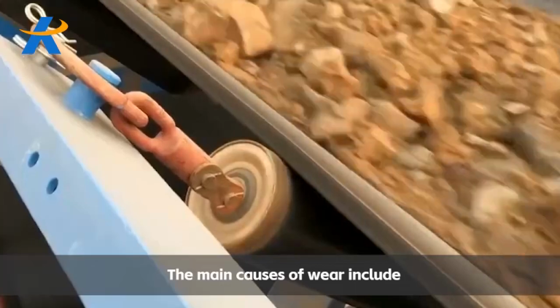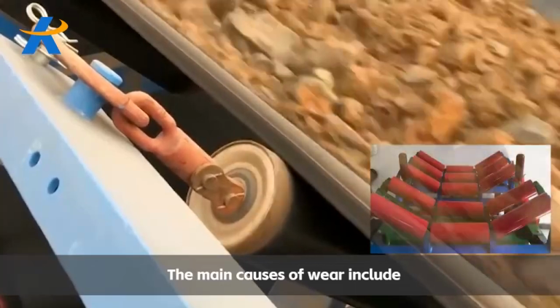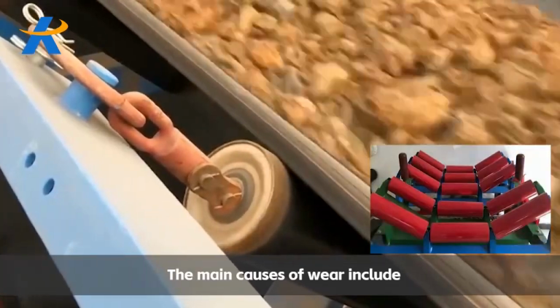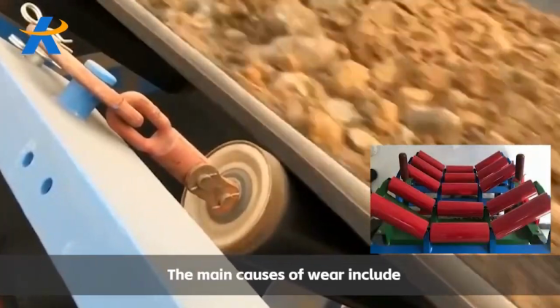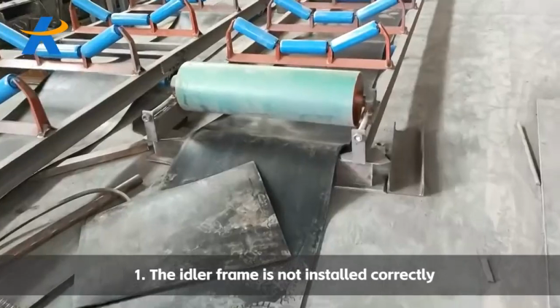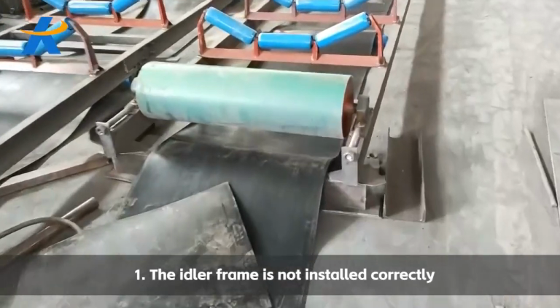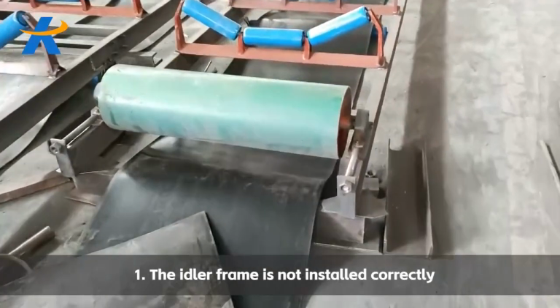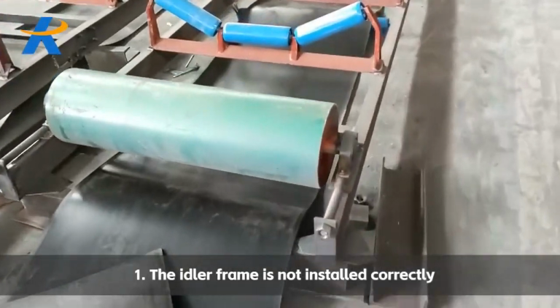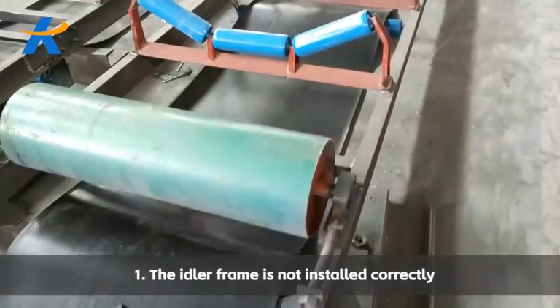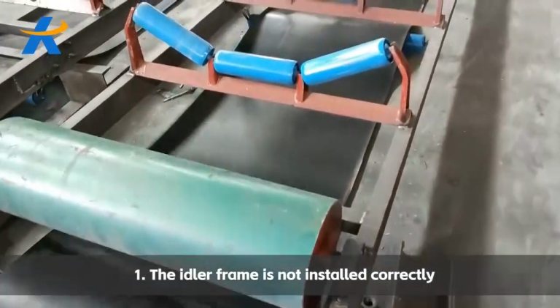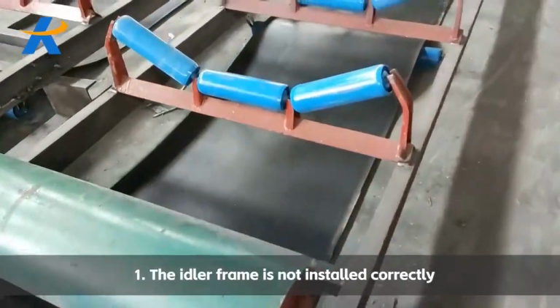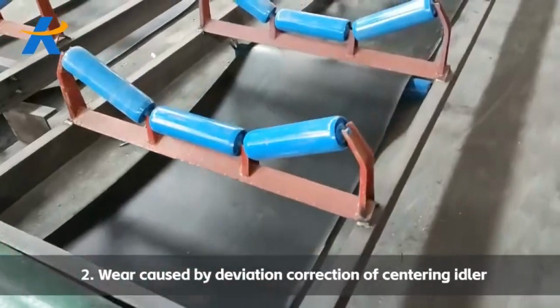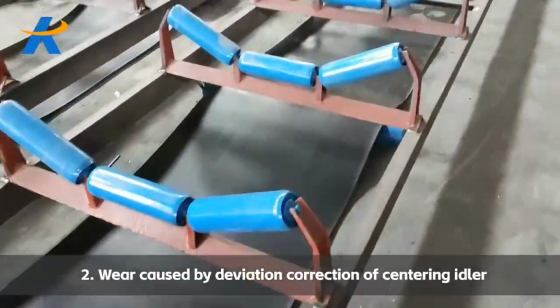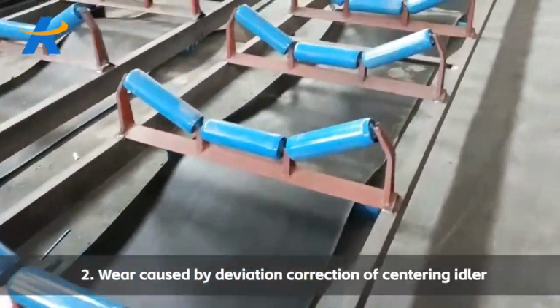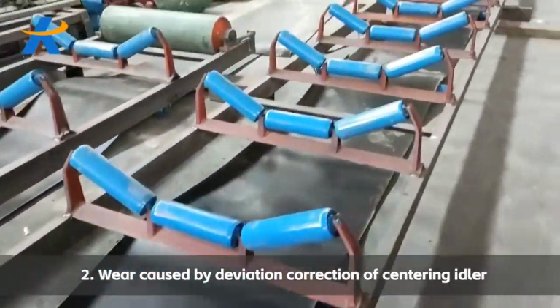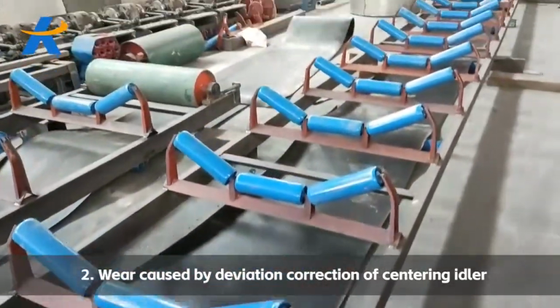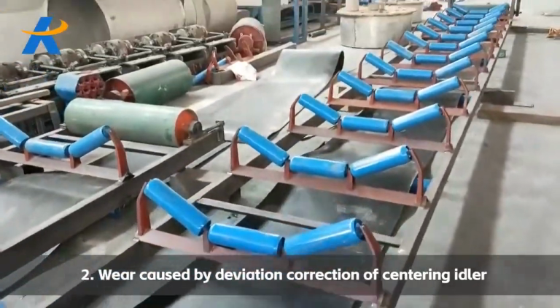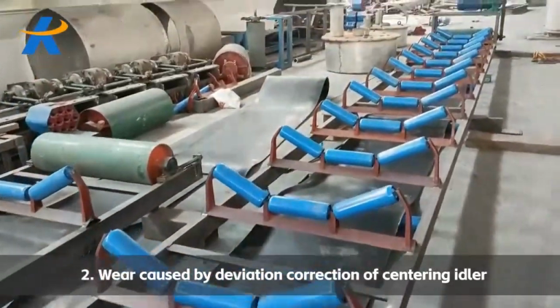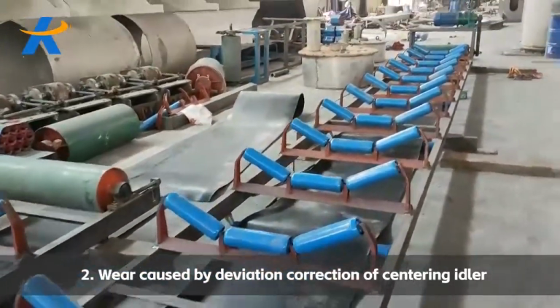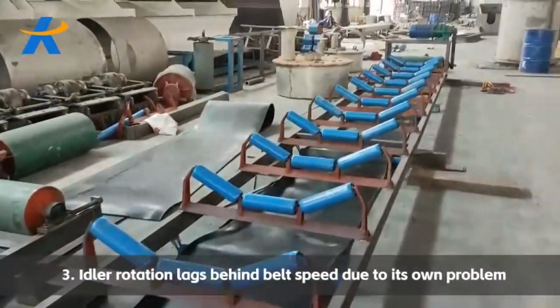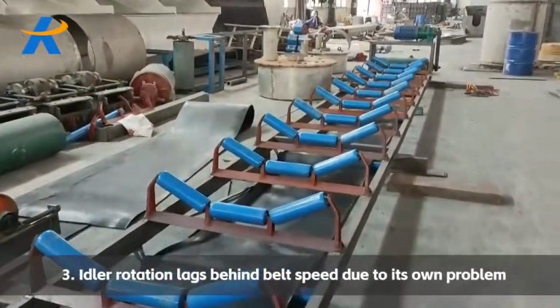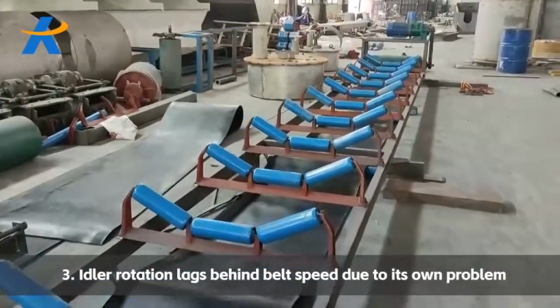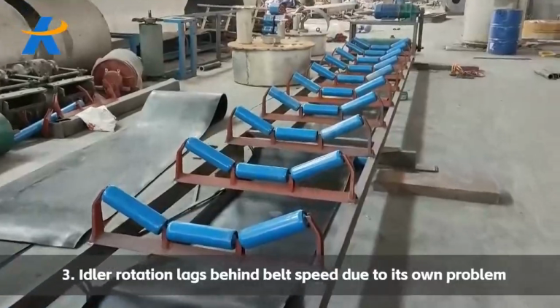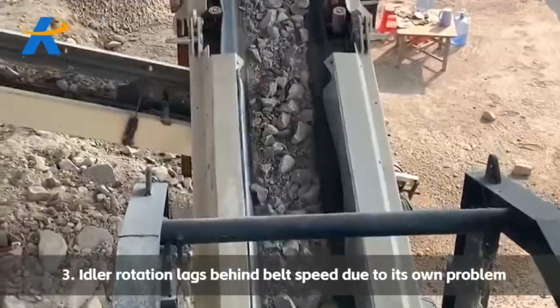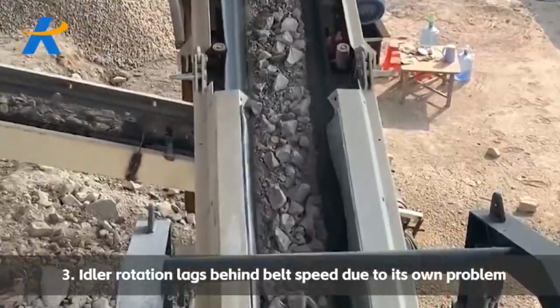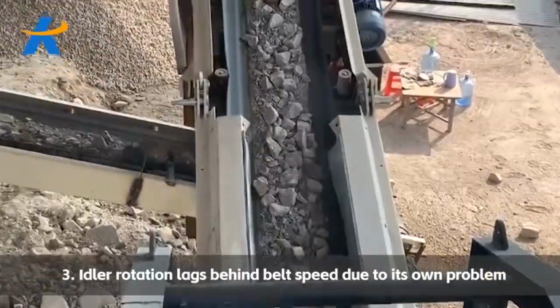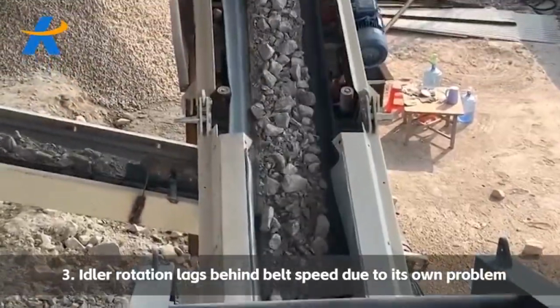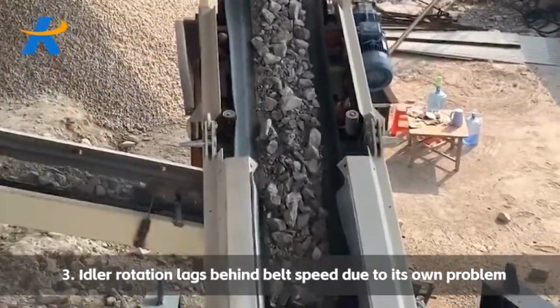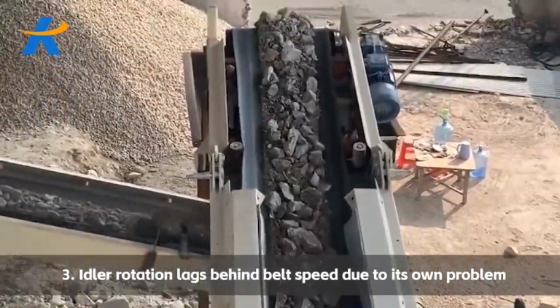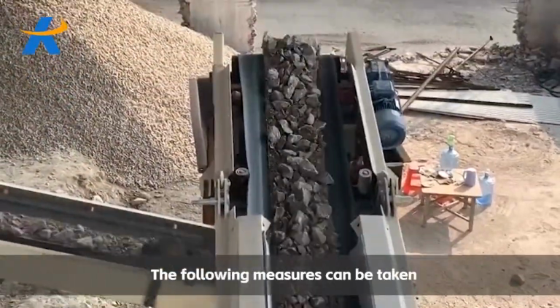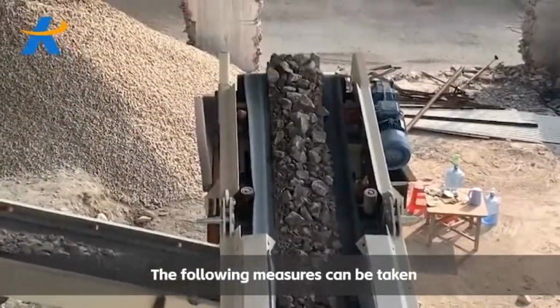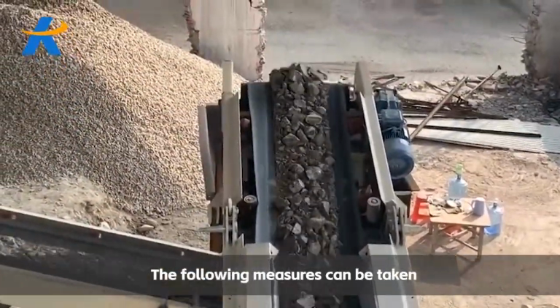The main causes of wear include: one, the idler frame is not installed correctly; two, wear caused by deviation correction of centering idler; three, idler rotation lags behind belt speed due to its own problem.